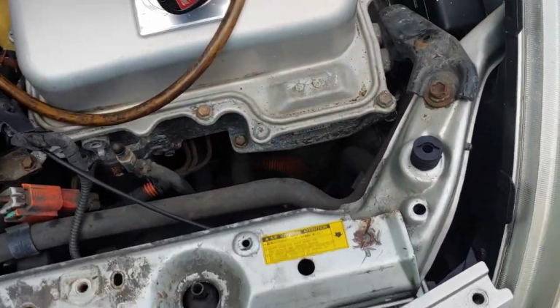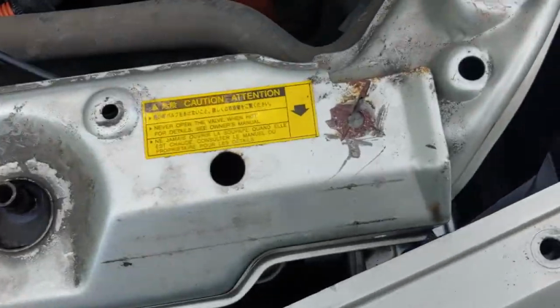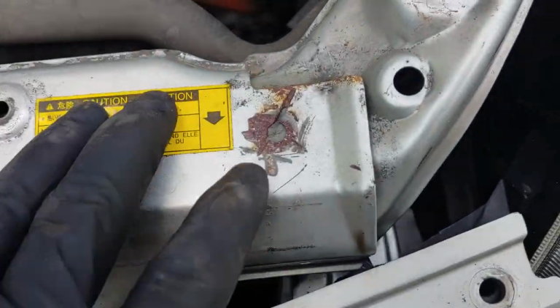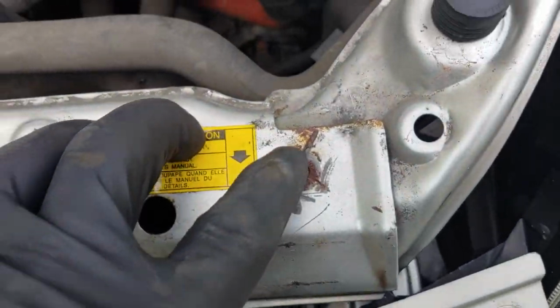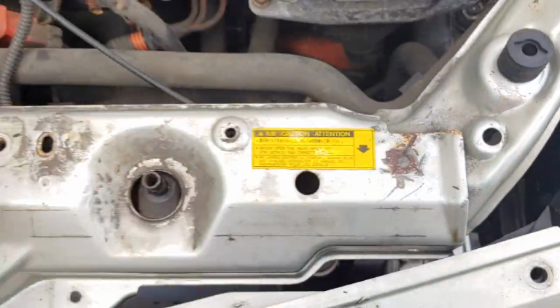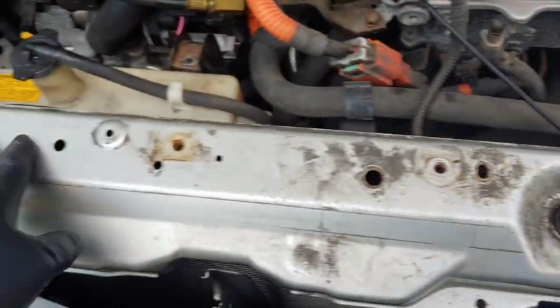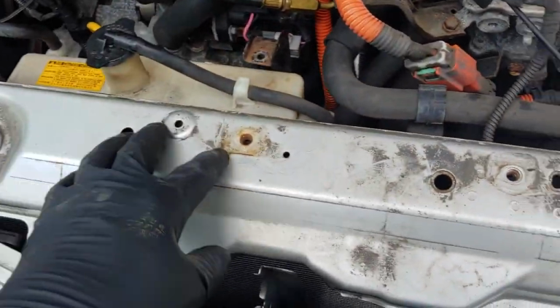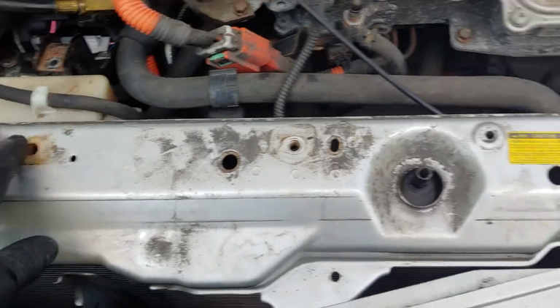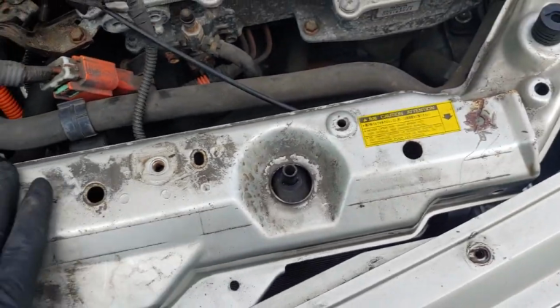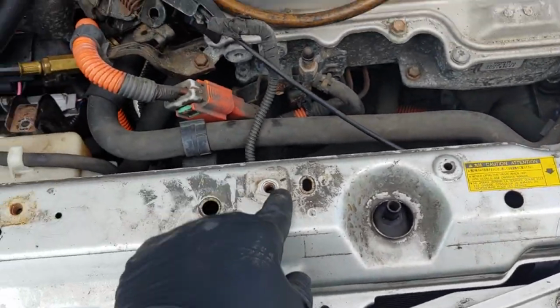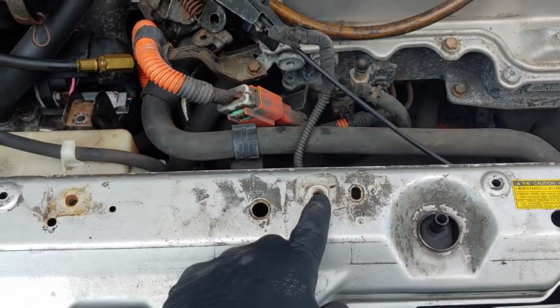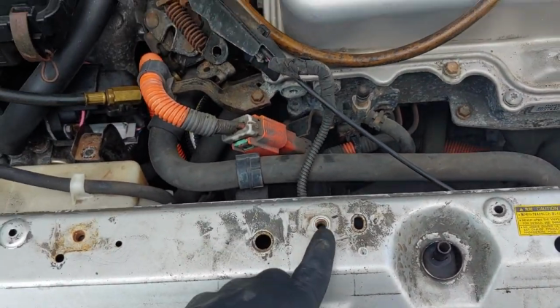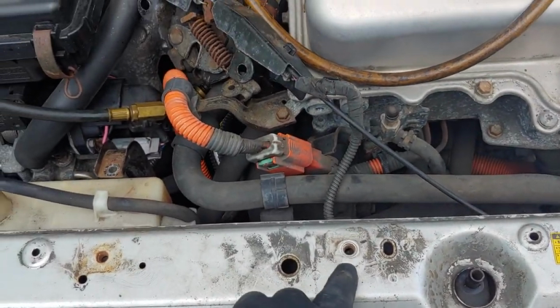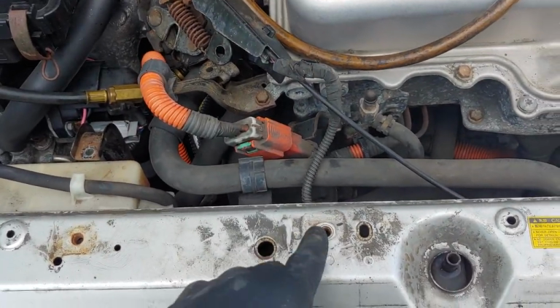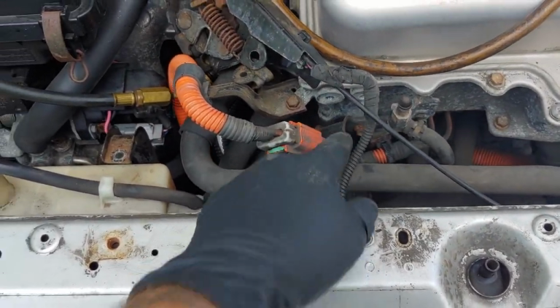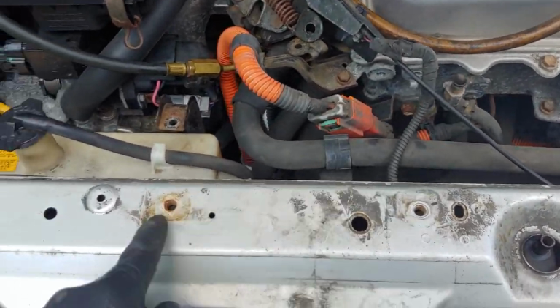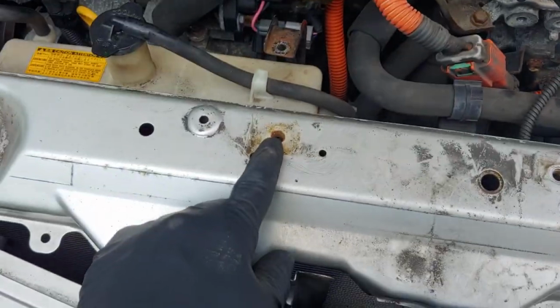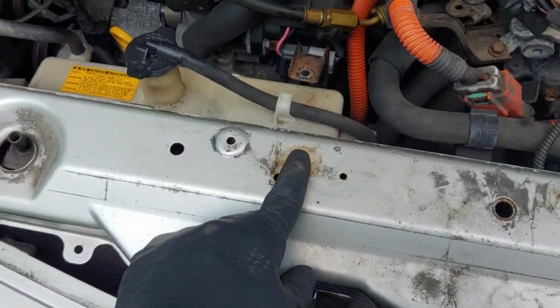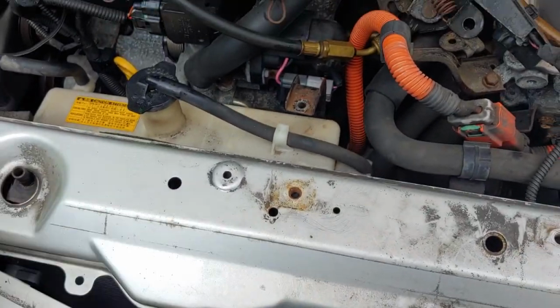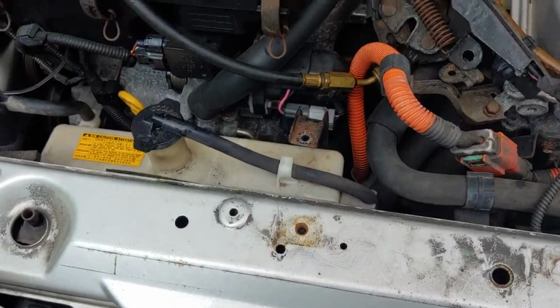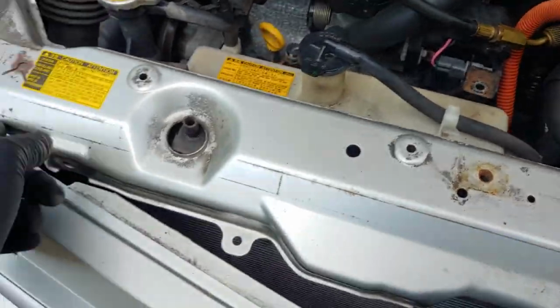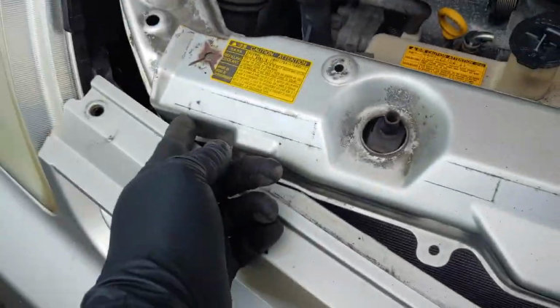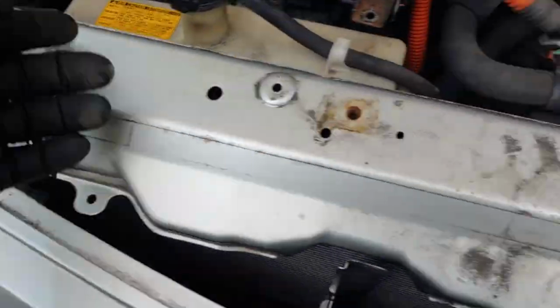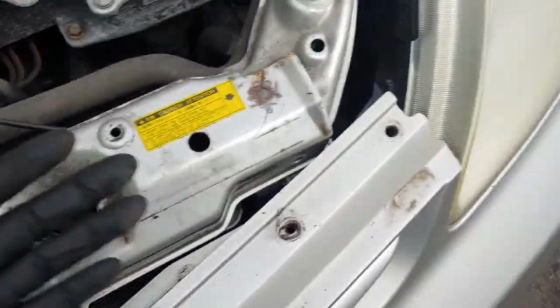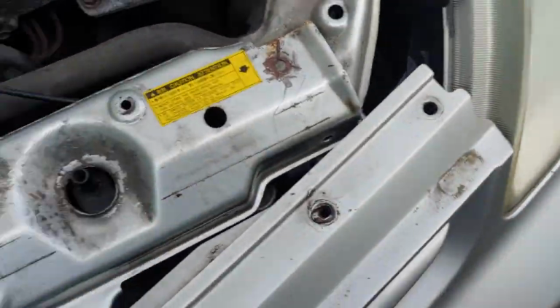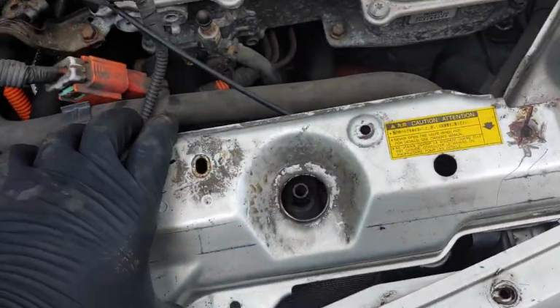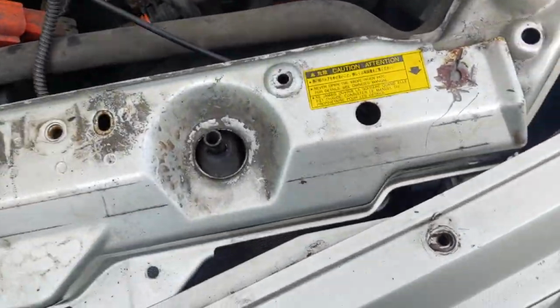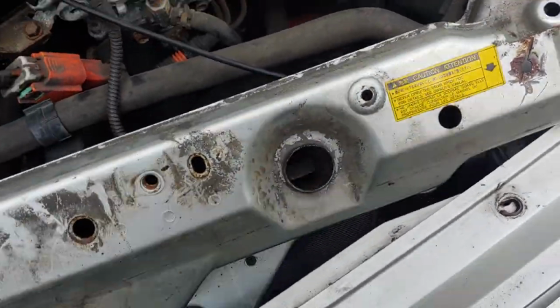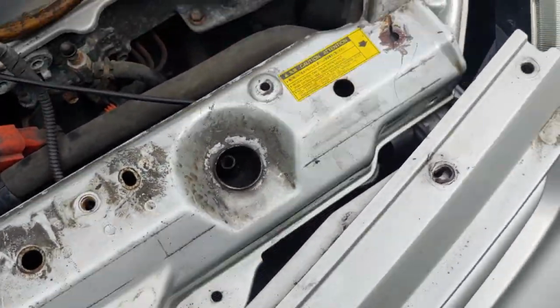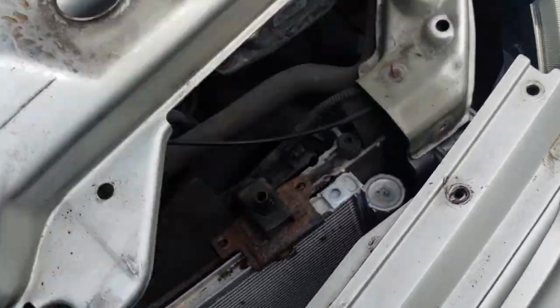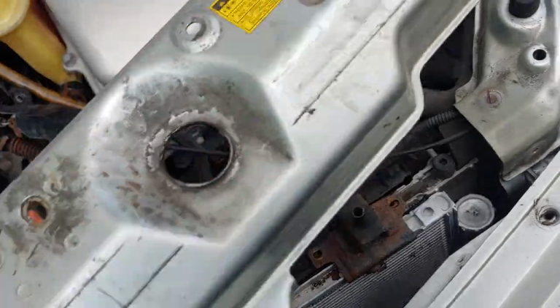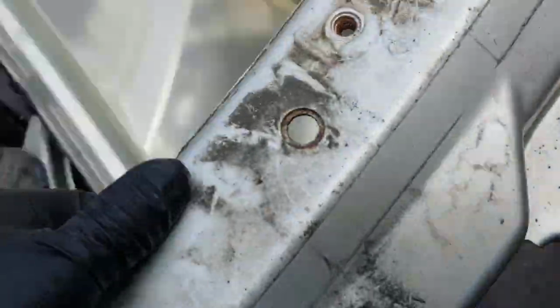Somebody was already here prior to me — C-Rusted or whatever. There's a couple brackets here, right there. You got another bracket there. And your bolts — whatever bolts you see that hold this section on — take that off.